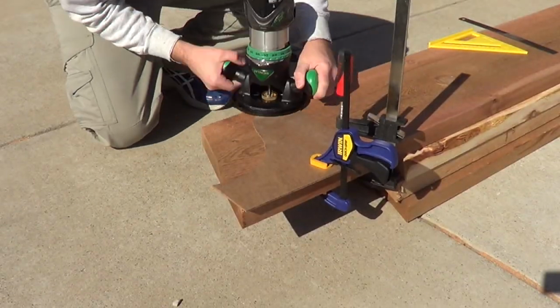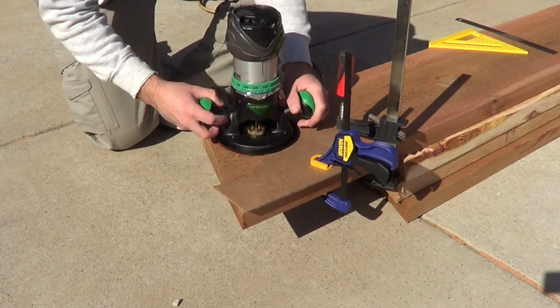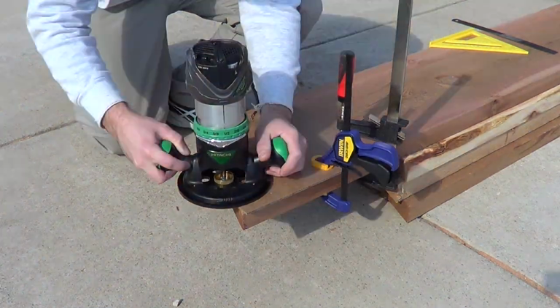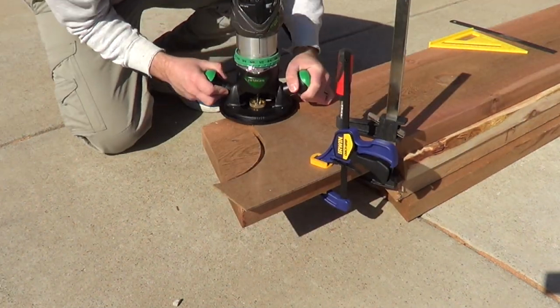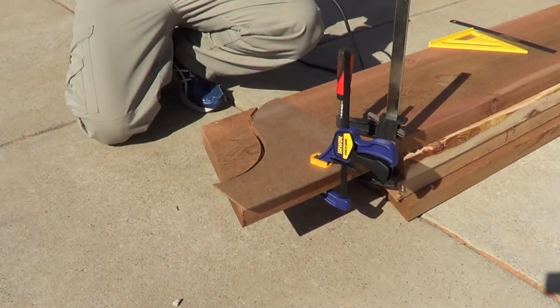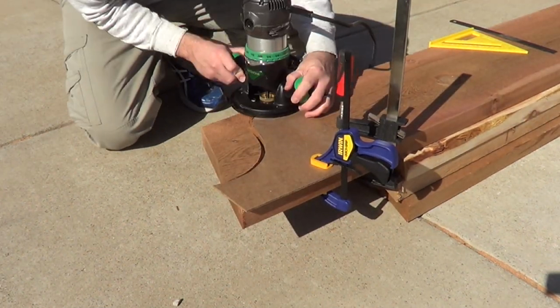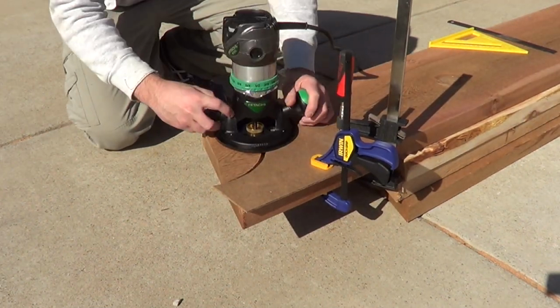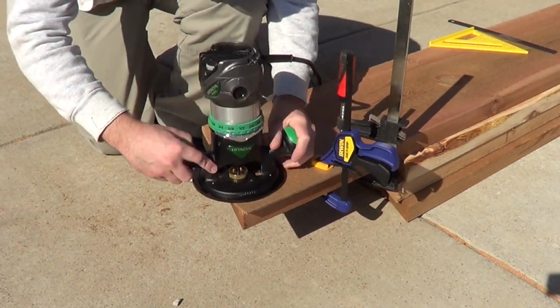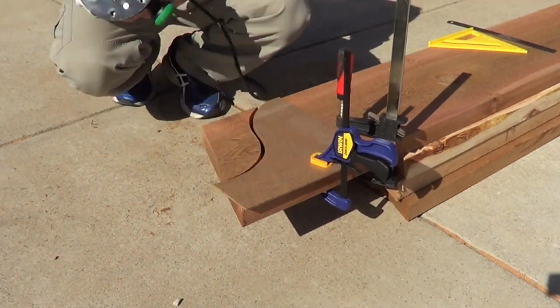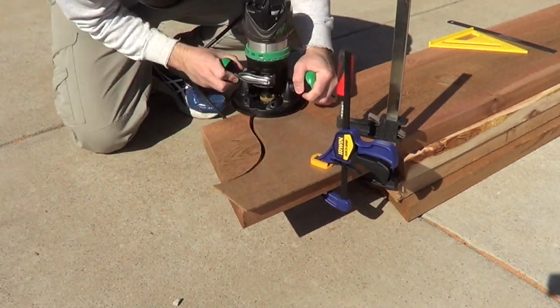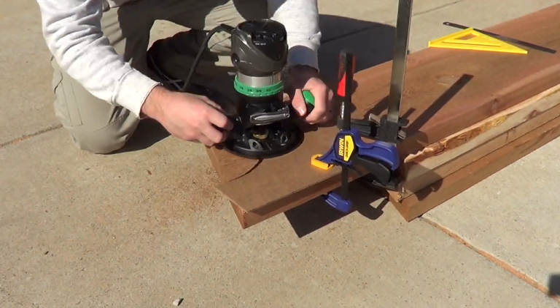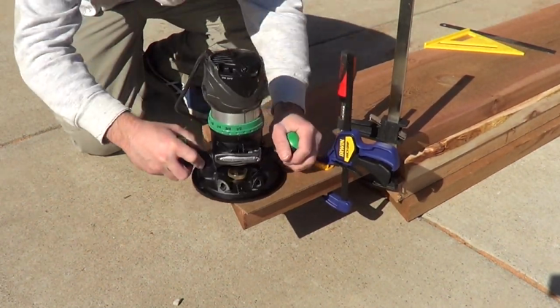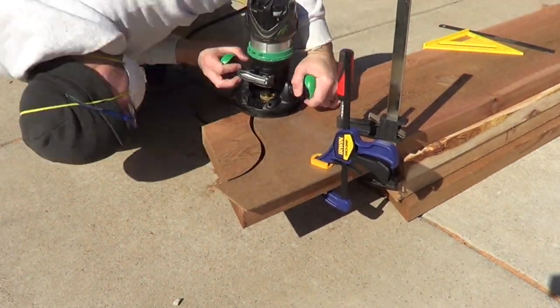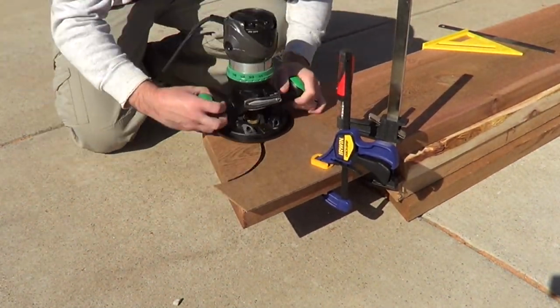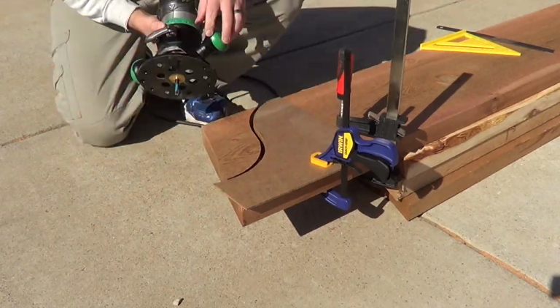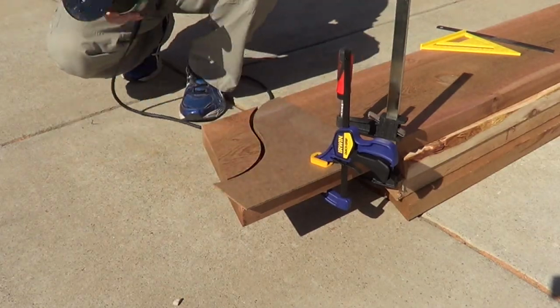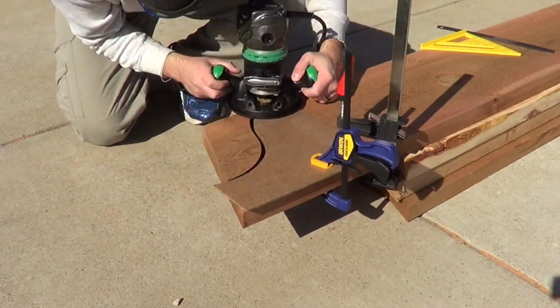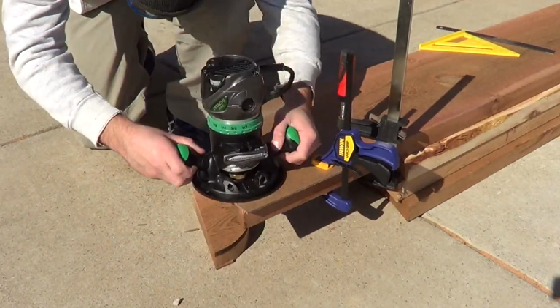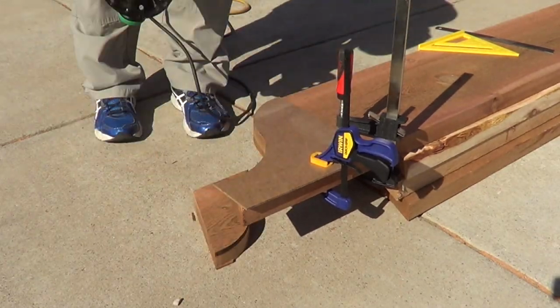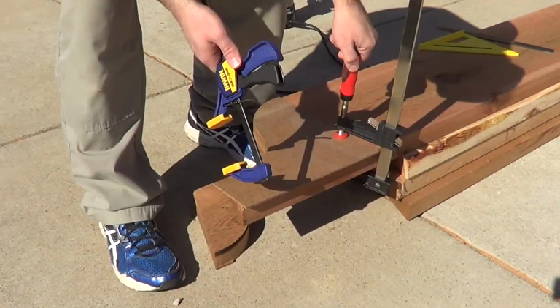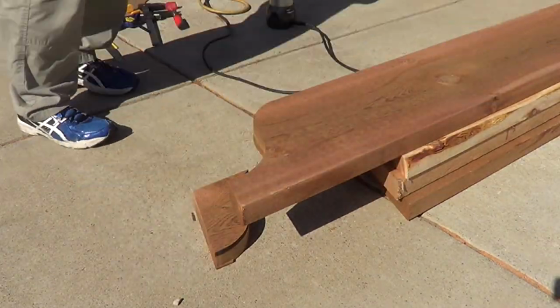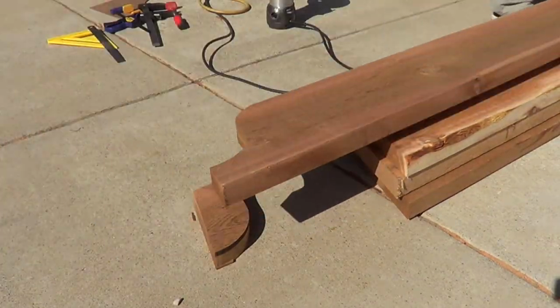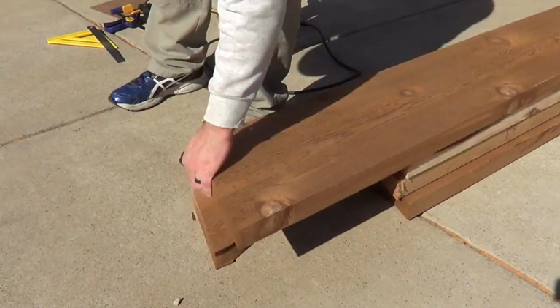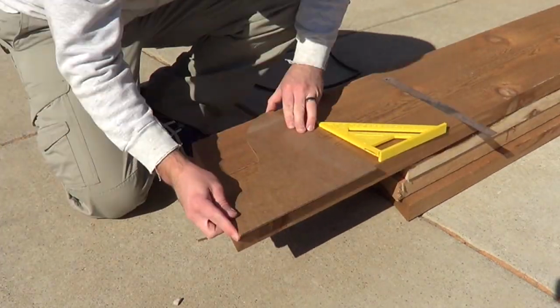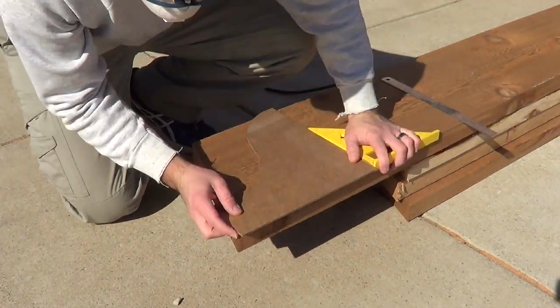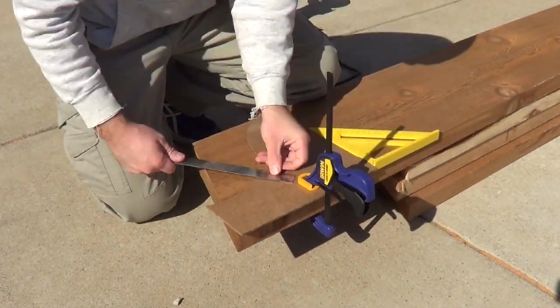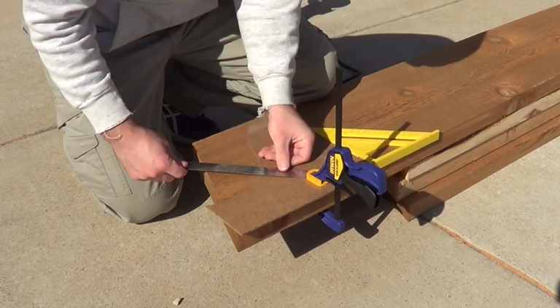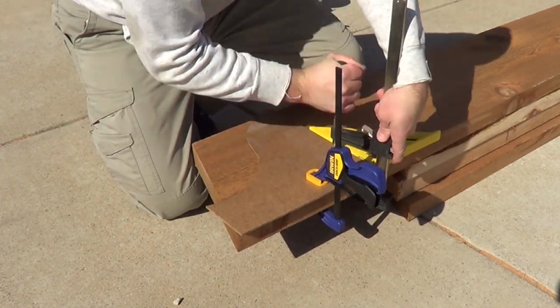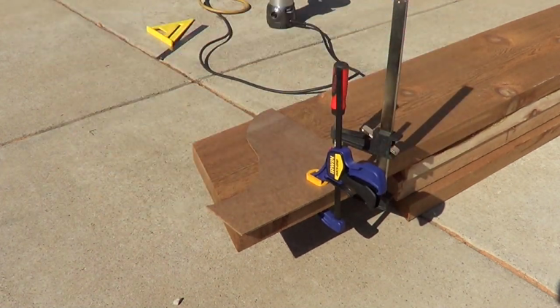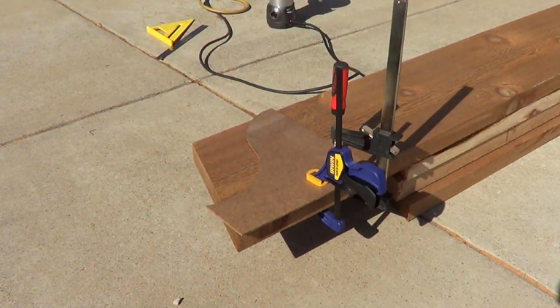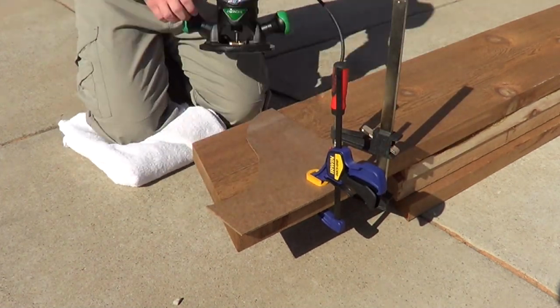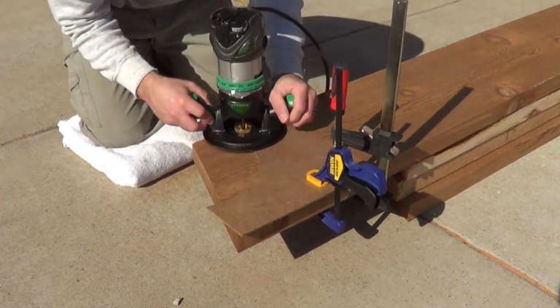With my homemade template made out of eighth-inch masonite, it was time to cut the detail on the ends of the 2x12s. I normally would have used my jigsaw in this case, but the bottom was busted and it did not cut very well at all.